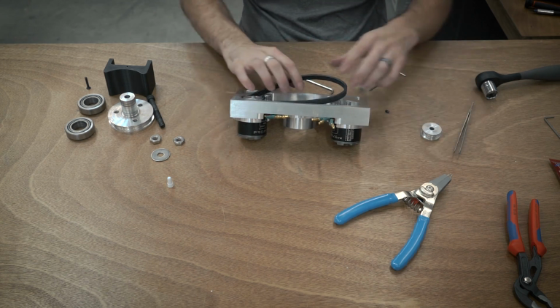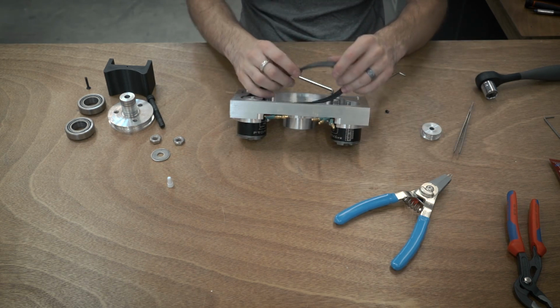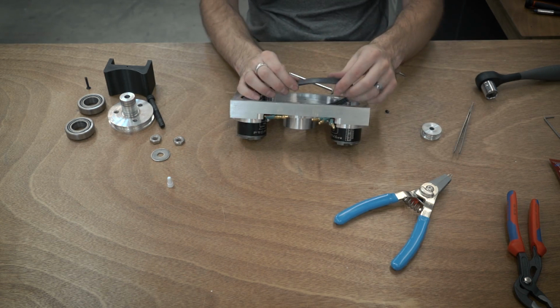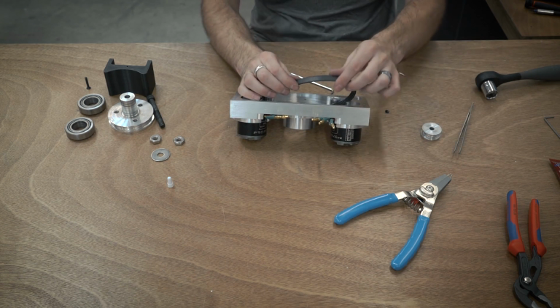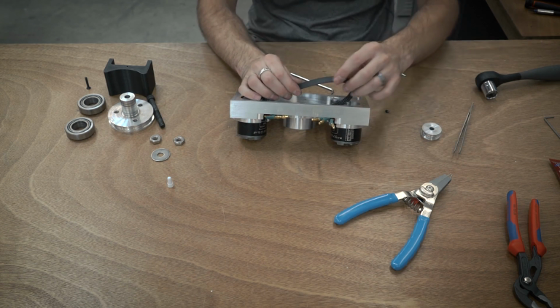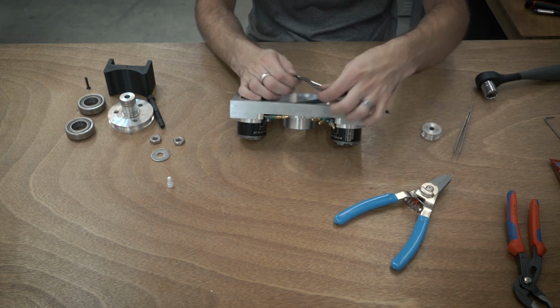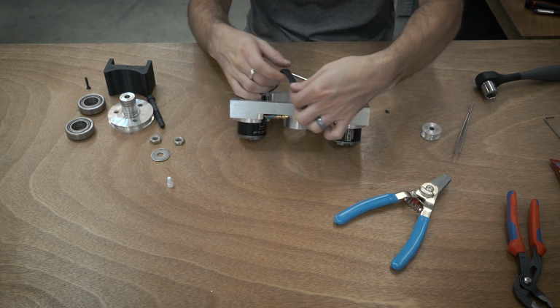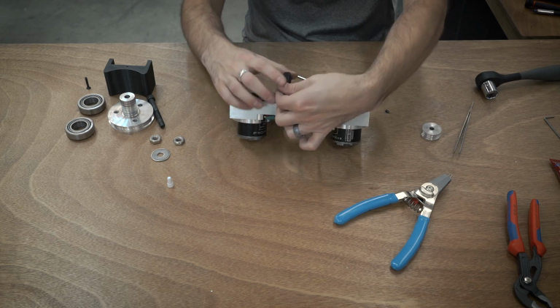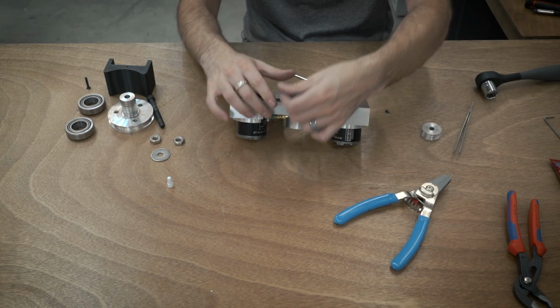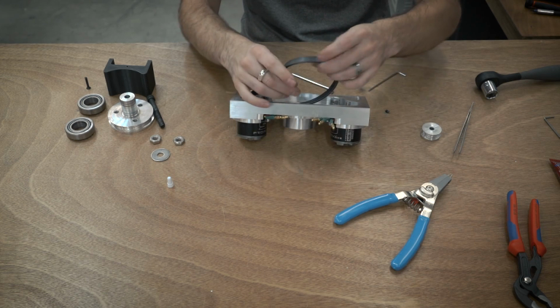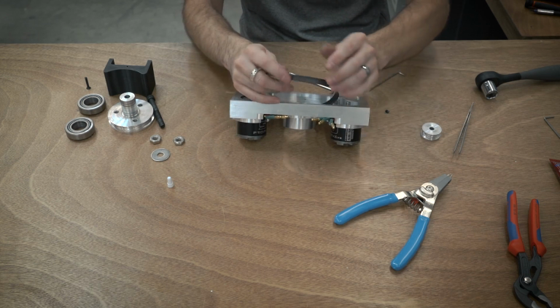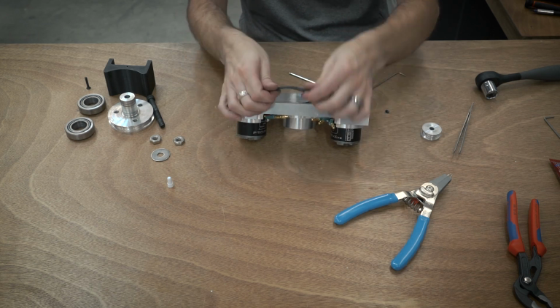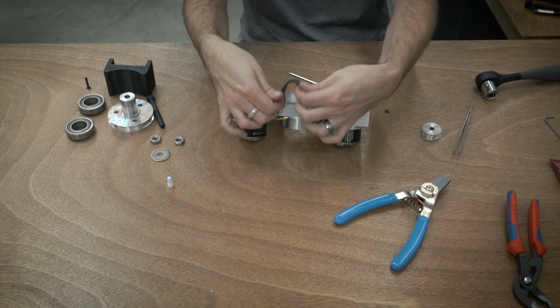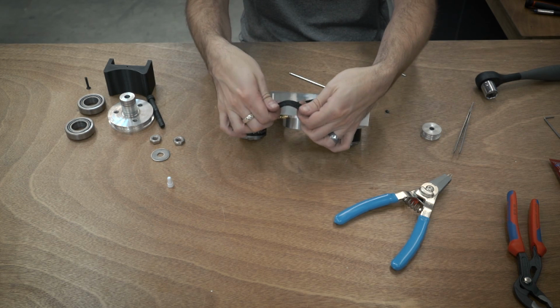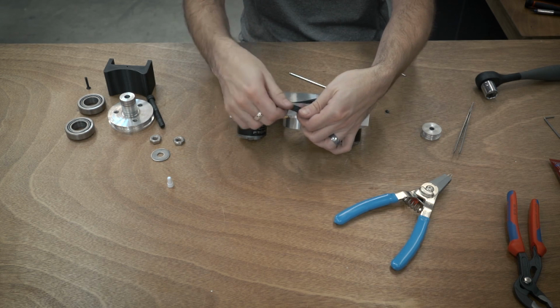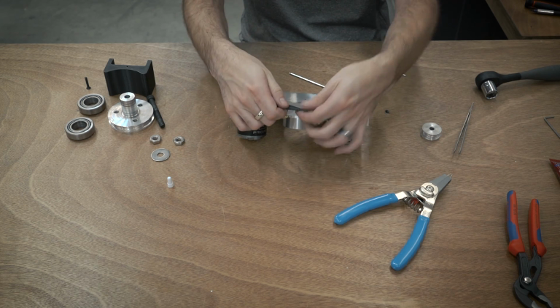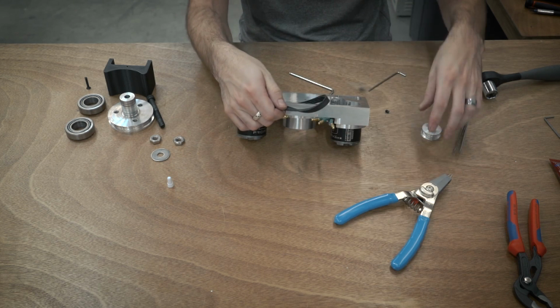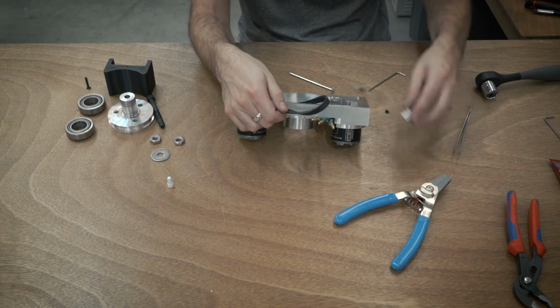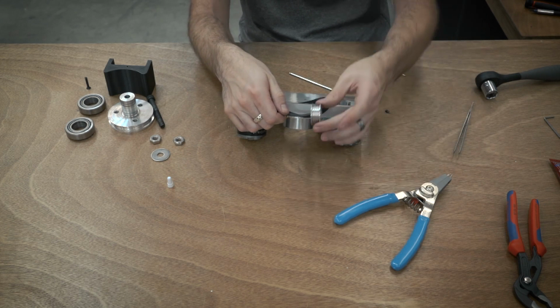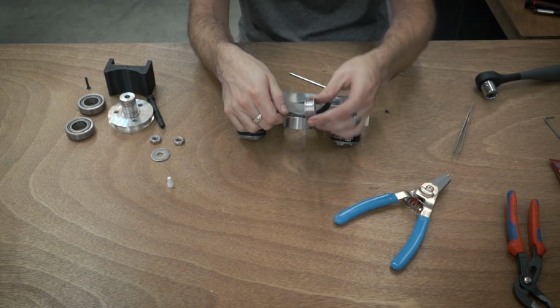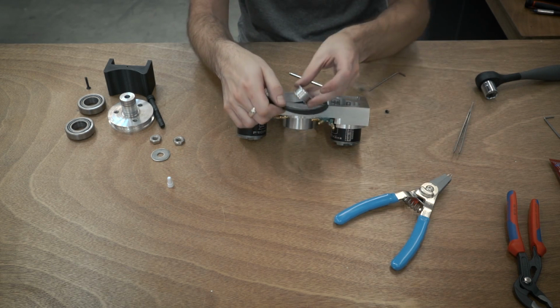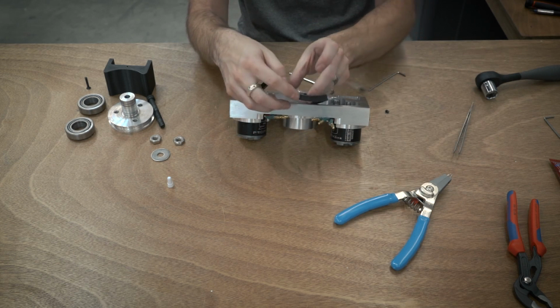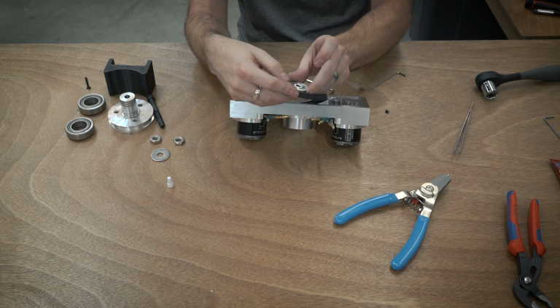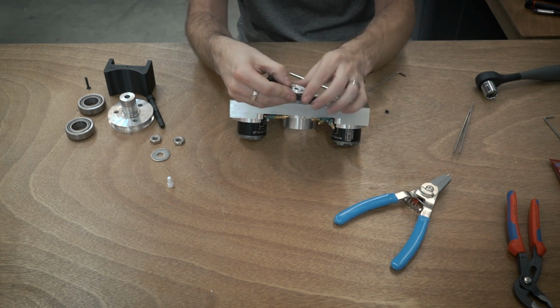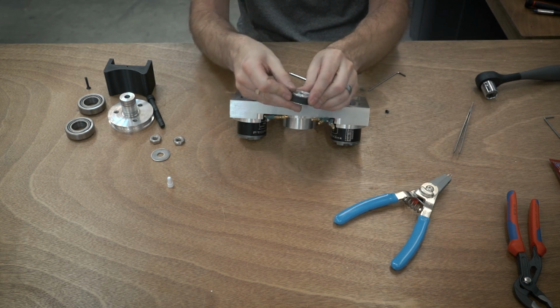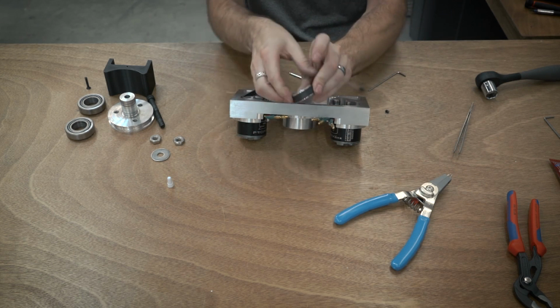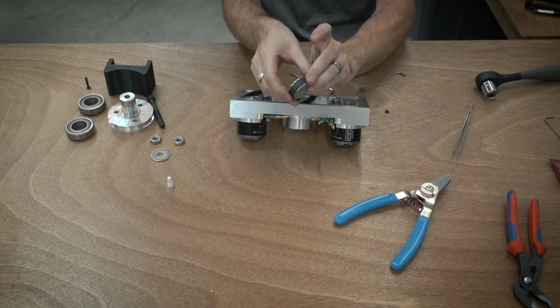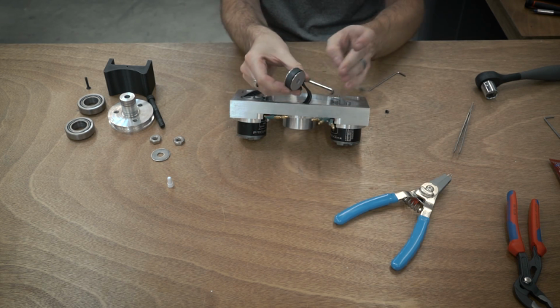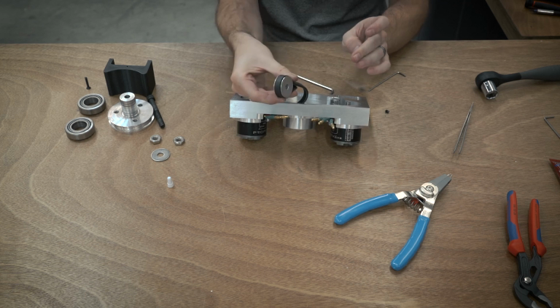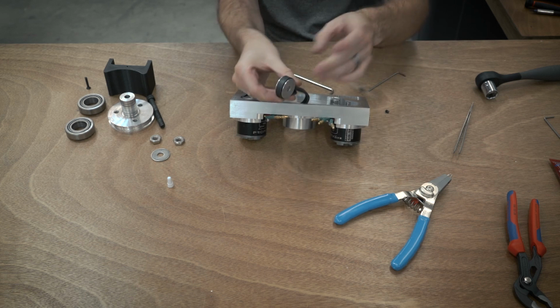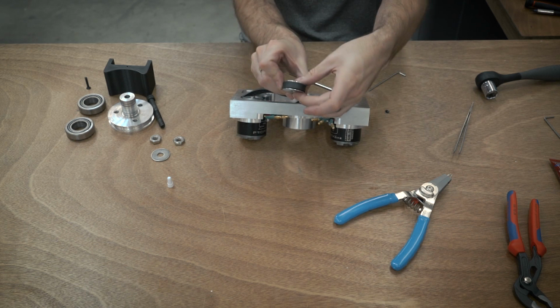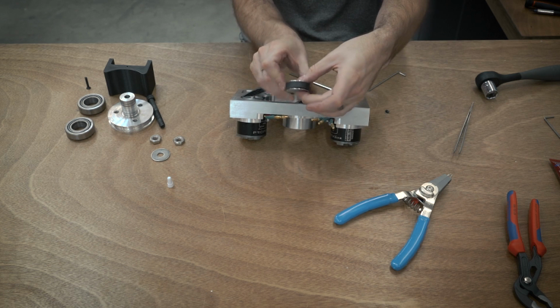This is a J-style belt. It's basically a serpentine belt. It's got four grooves in it that match up with the four grooves on the pulleys.